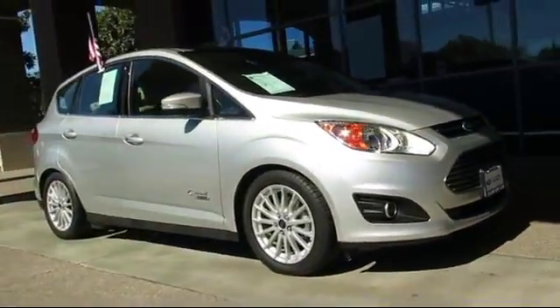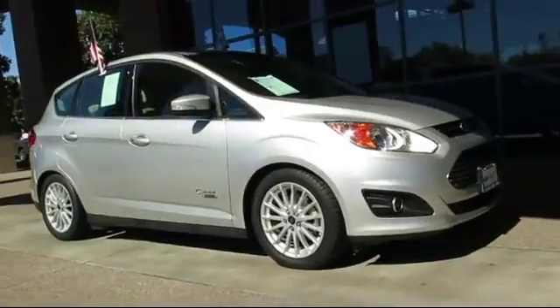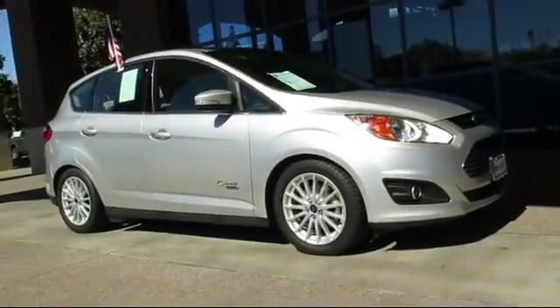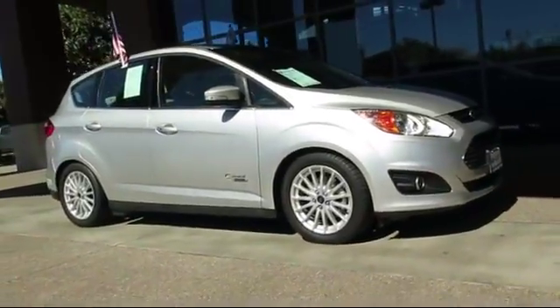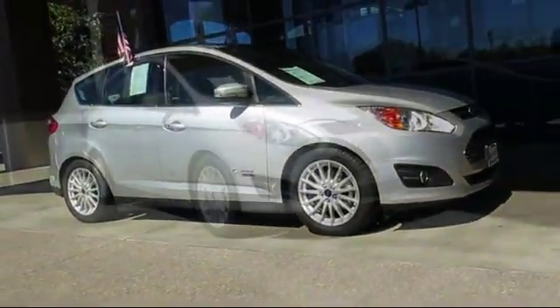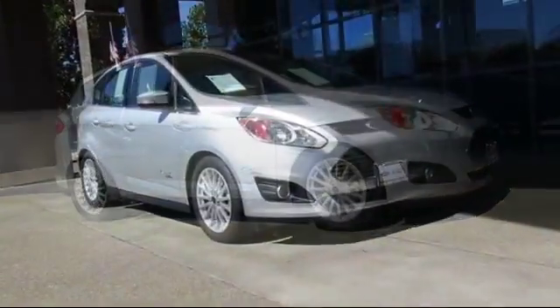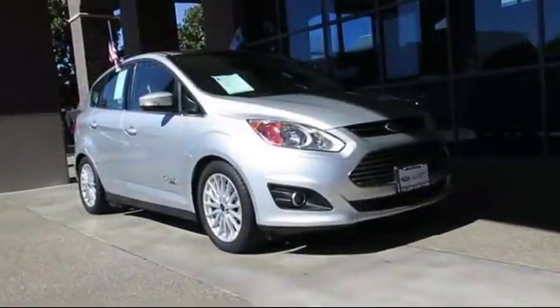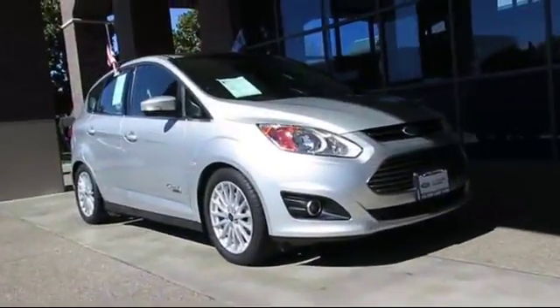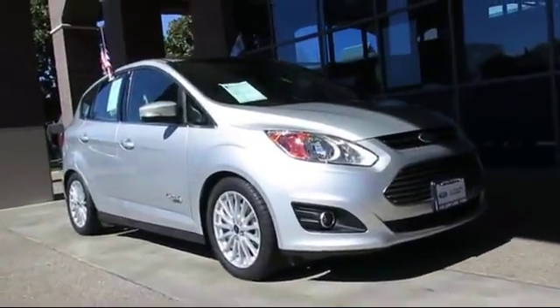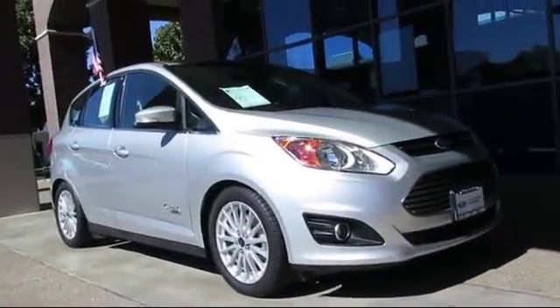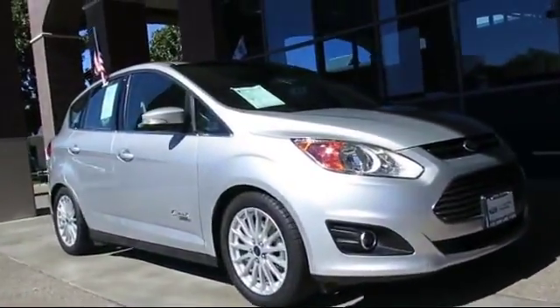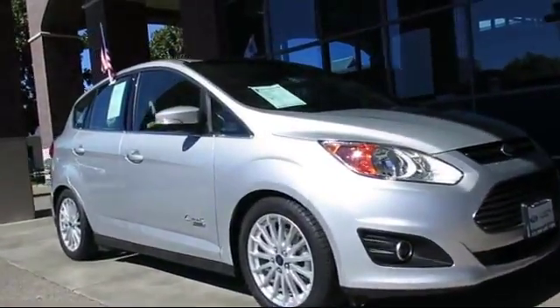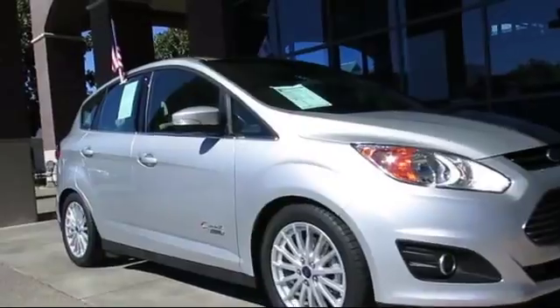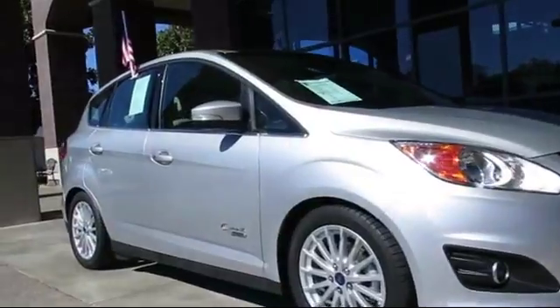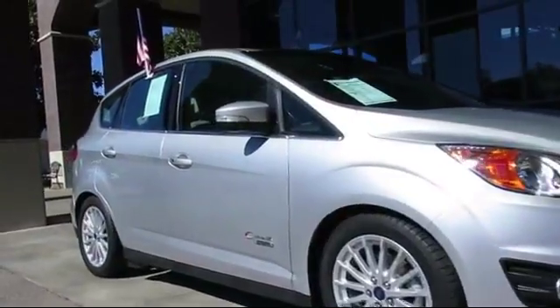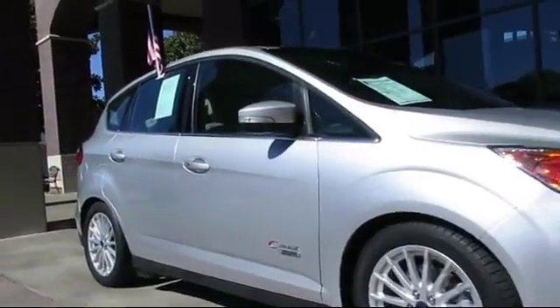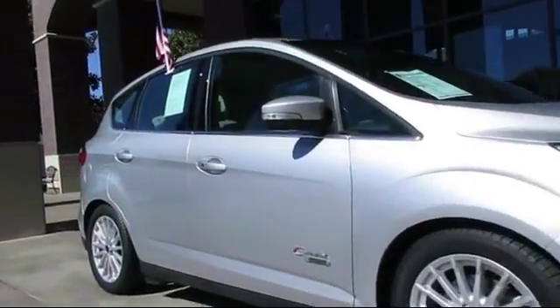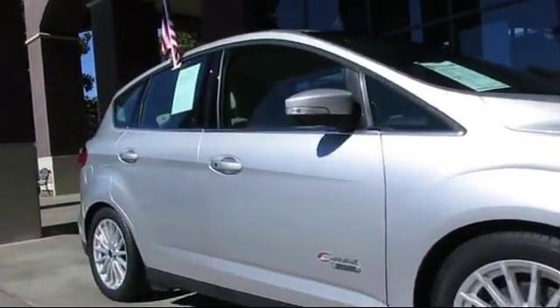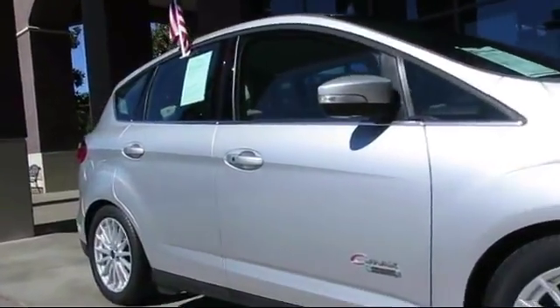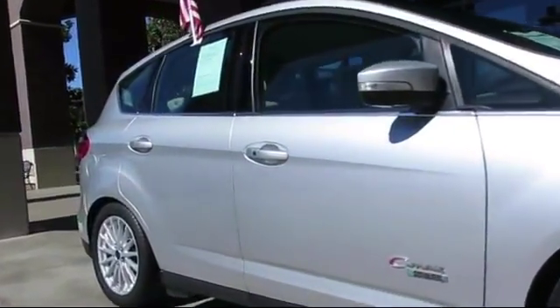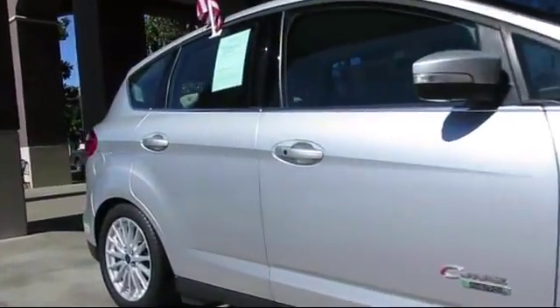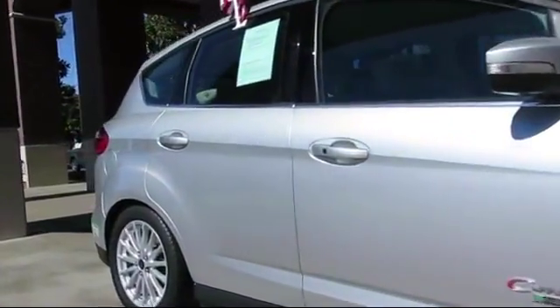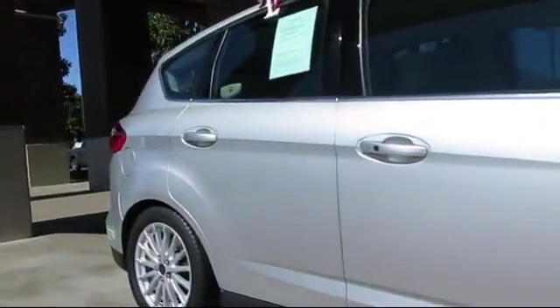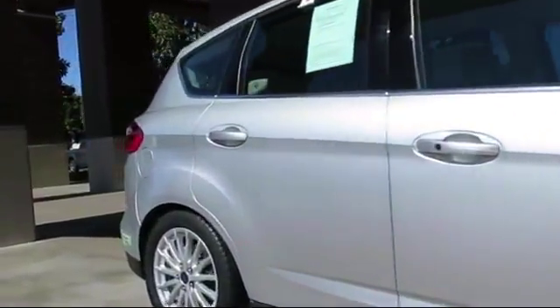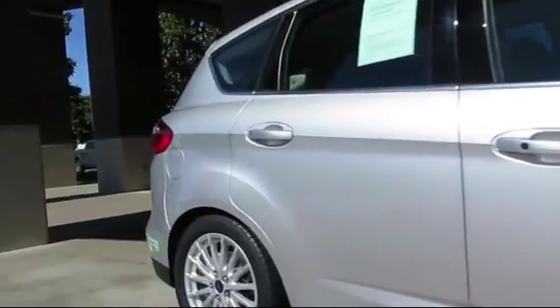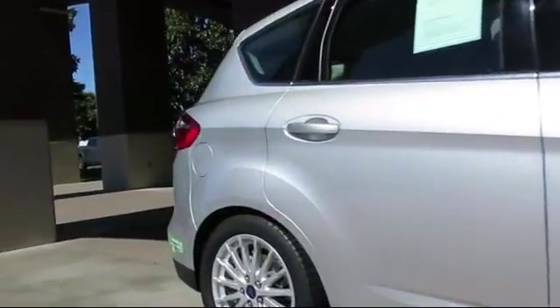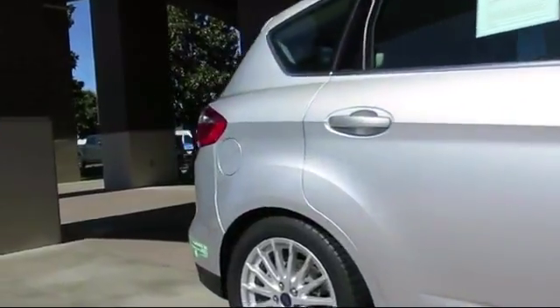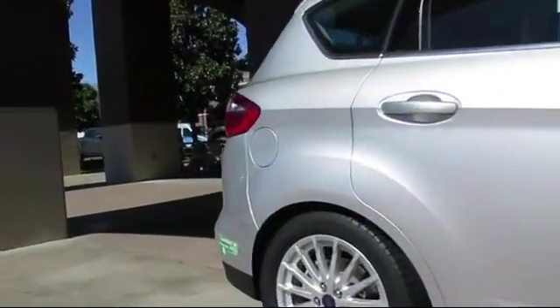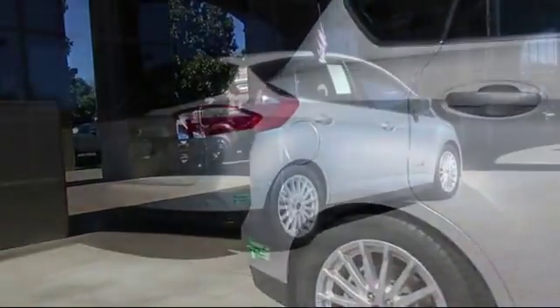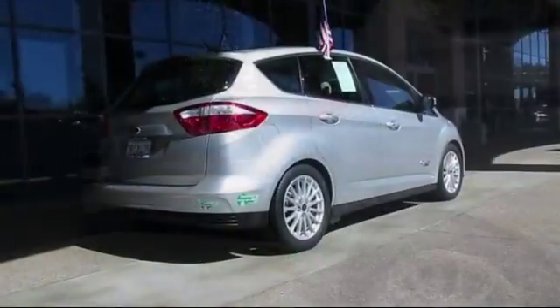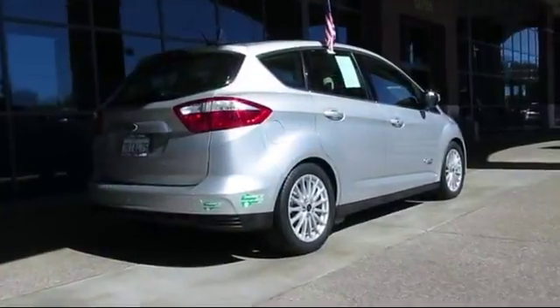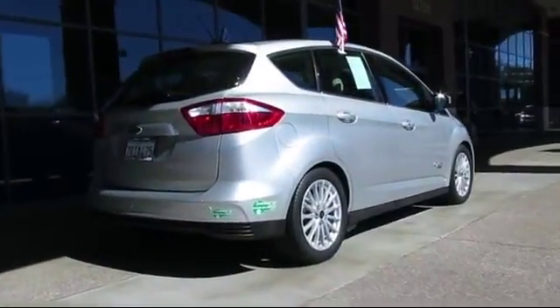And comes equipped with steering wheel controls, heated front seats, keyless entry, rain-sensitive windshield wipers, alloy wheels, air conditioning, traction control, fog lights, and CD player.